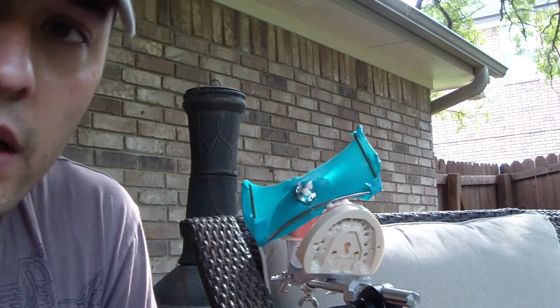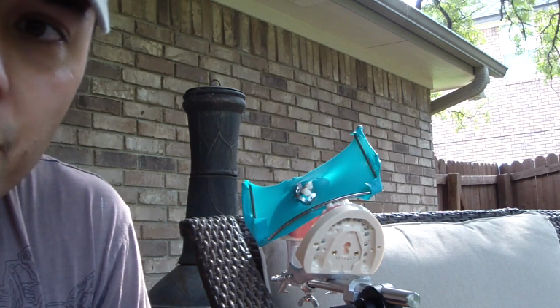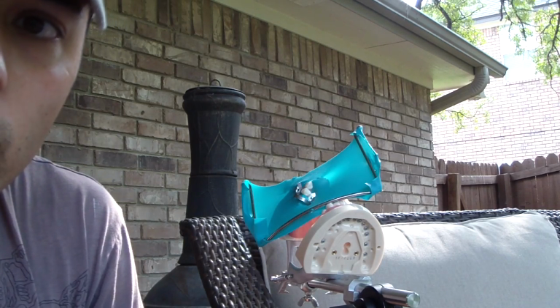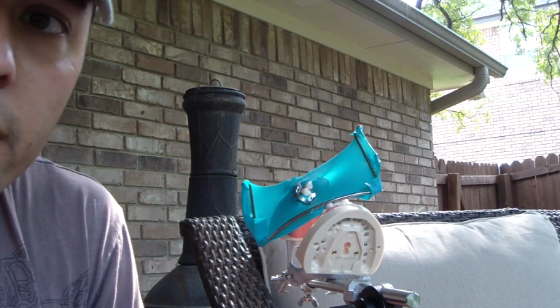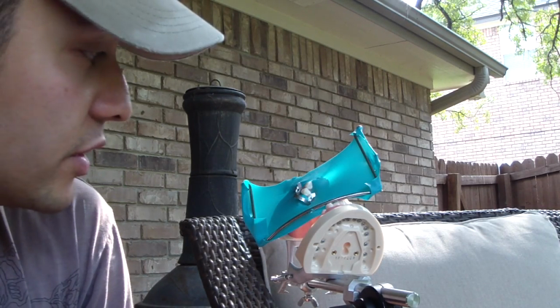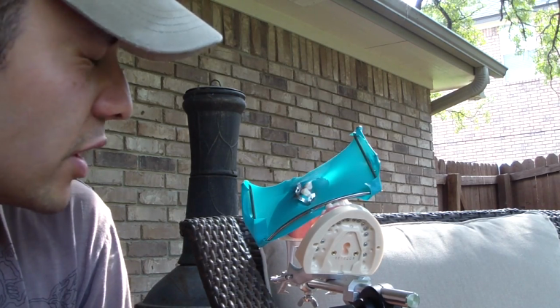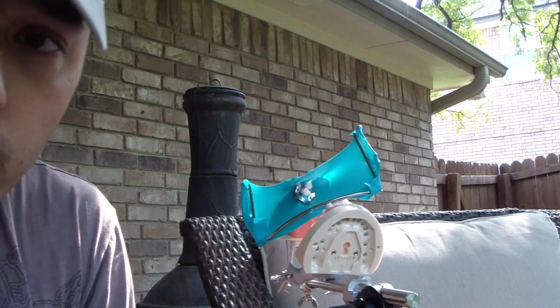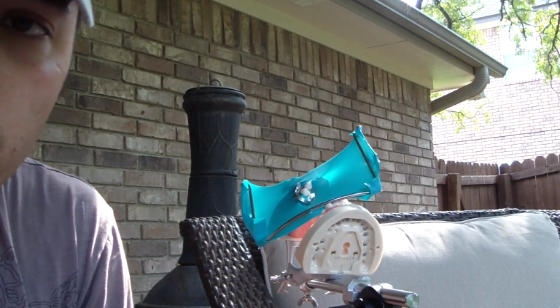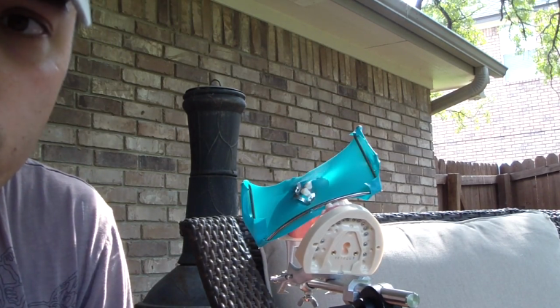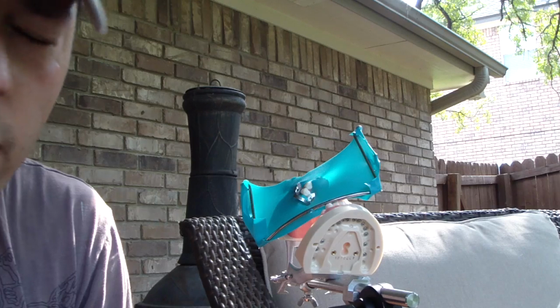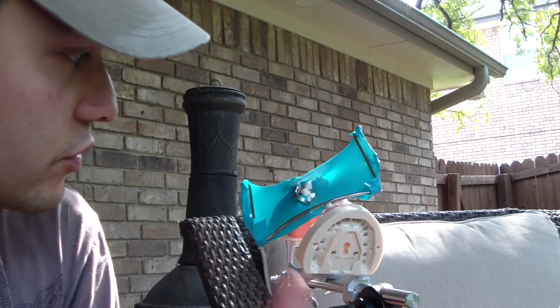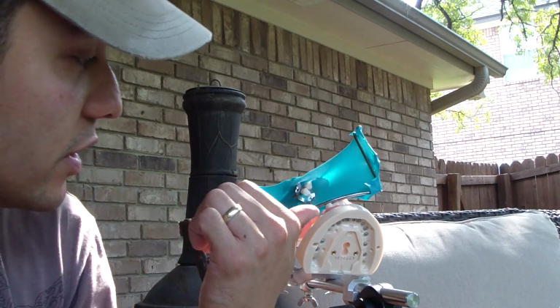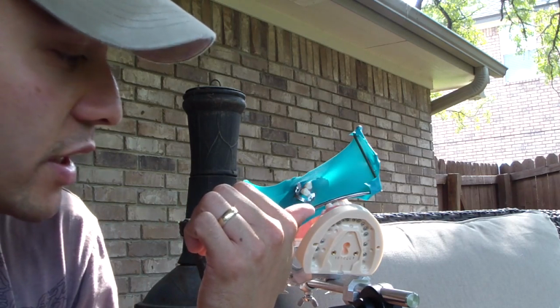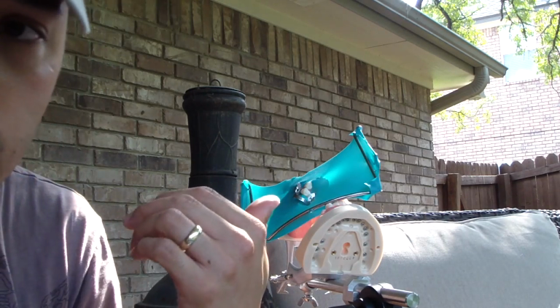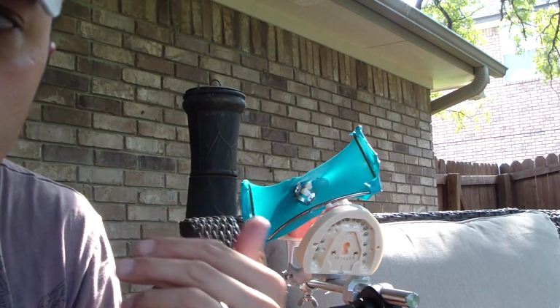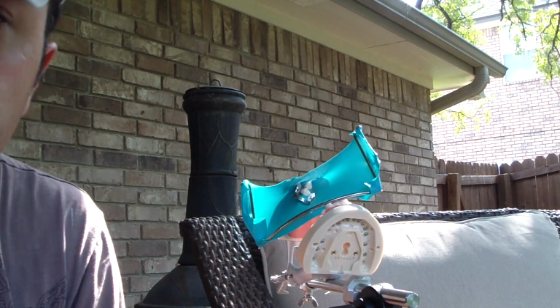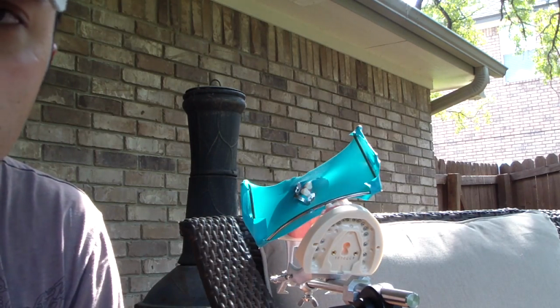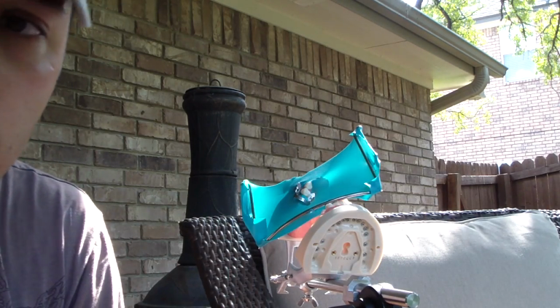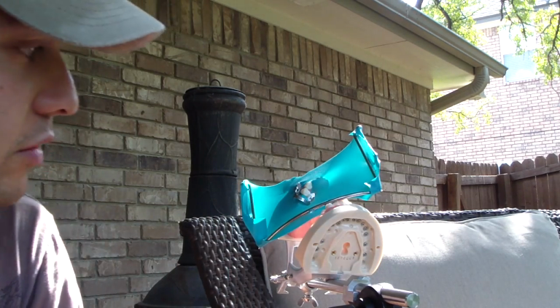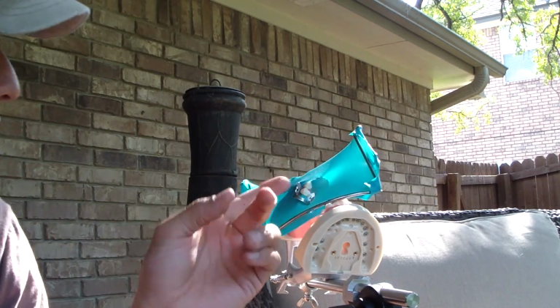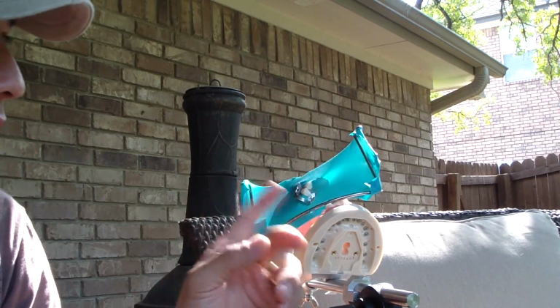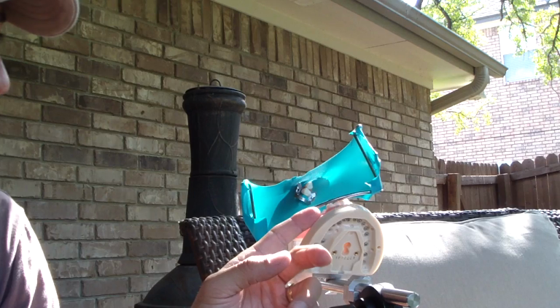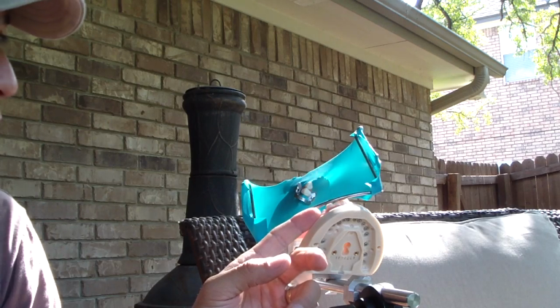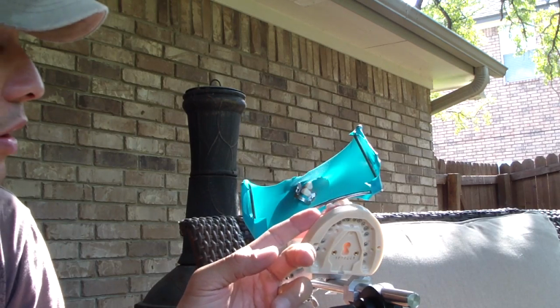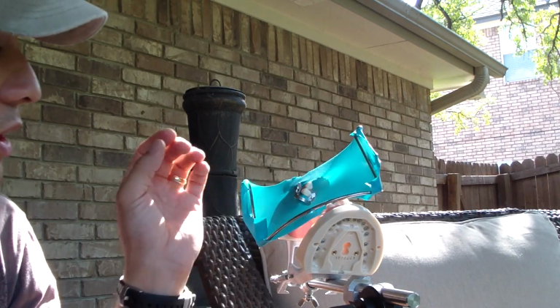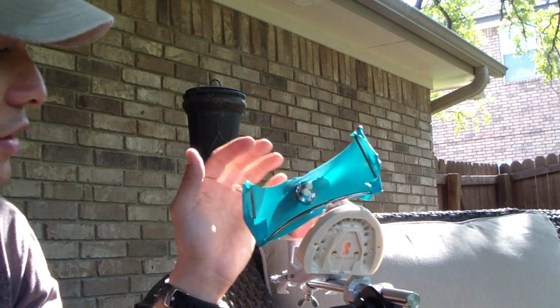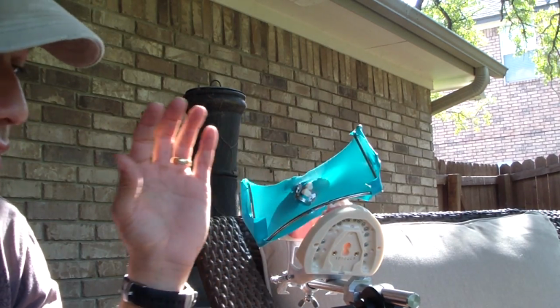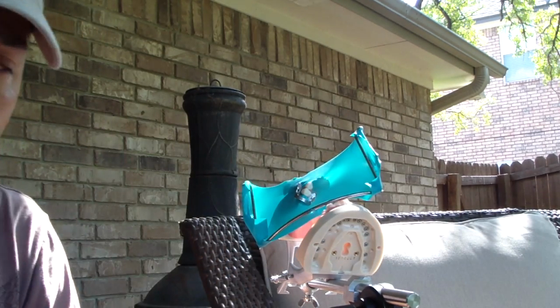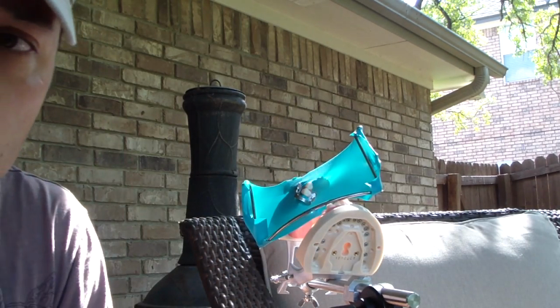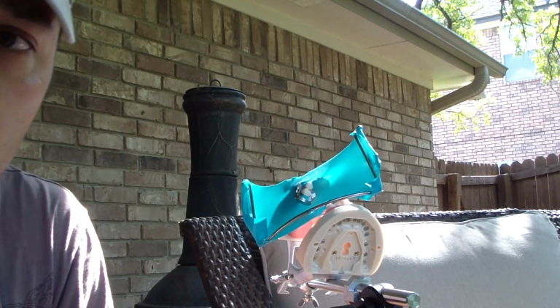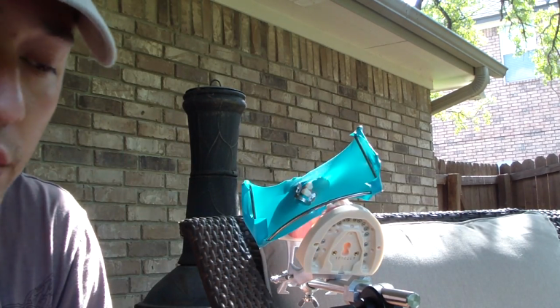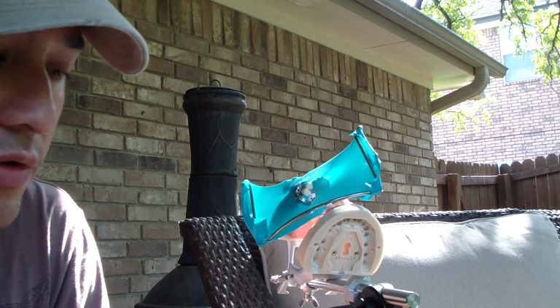Hey, welcome back. AllThingsDentistry.com — my son and I are here. We're just sitting outside in the heat, barbecuing. You can hear the neighbor's dog in the background. I've got the Deniform hooked up and I actually wondered, there's two tricks I kind of want to show you this afternoon.